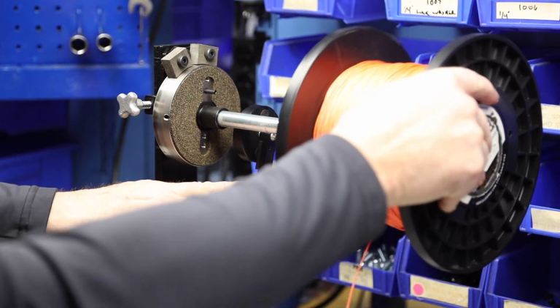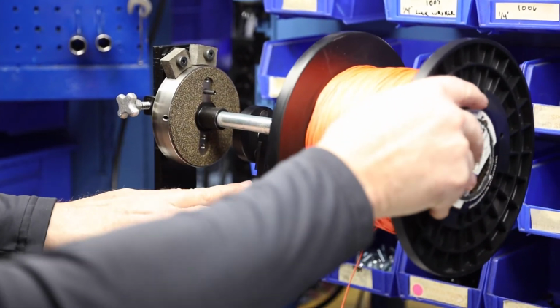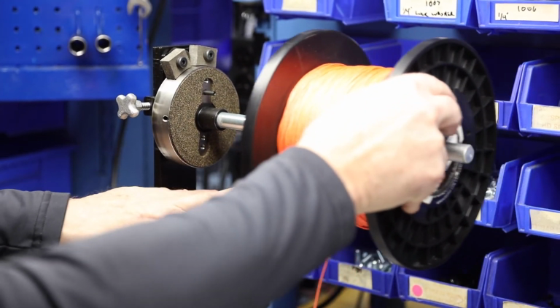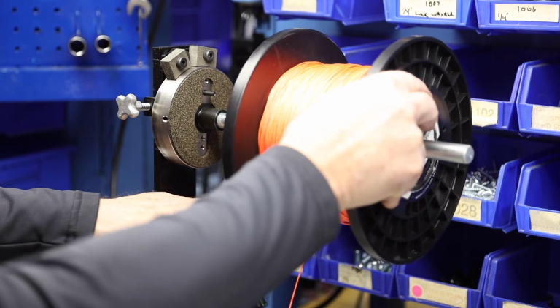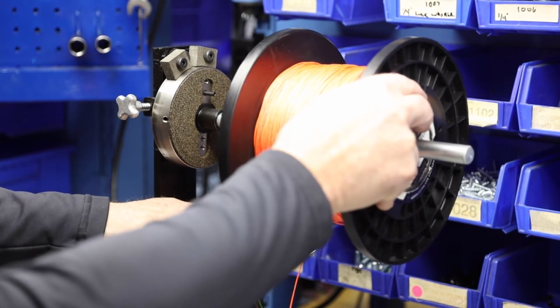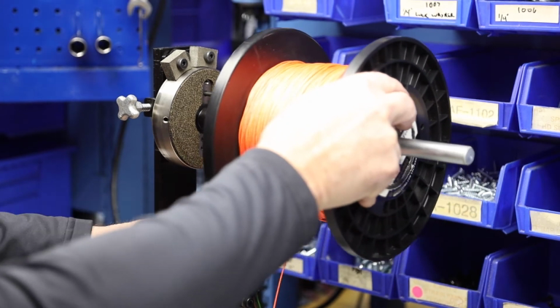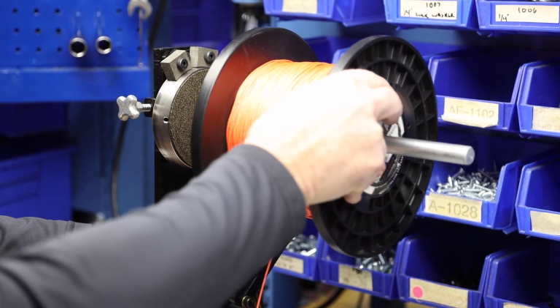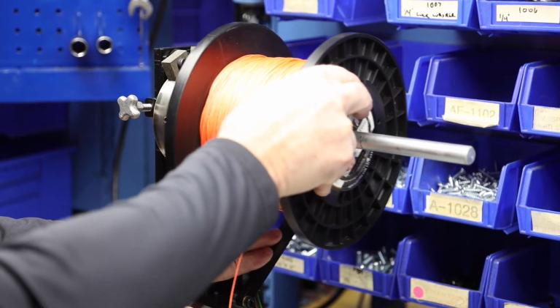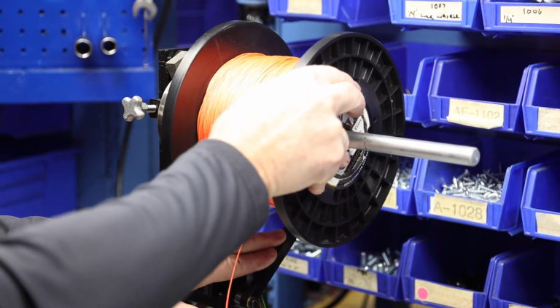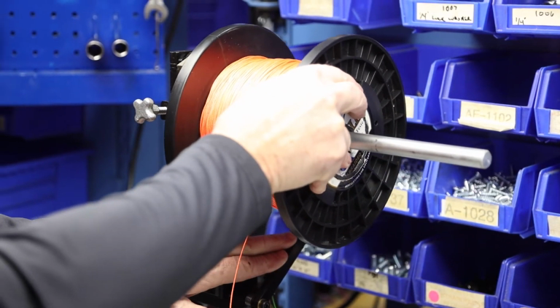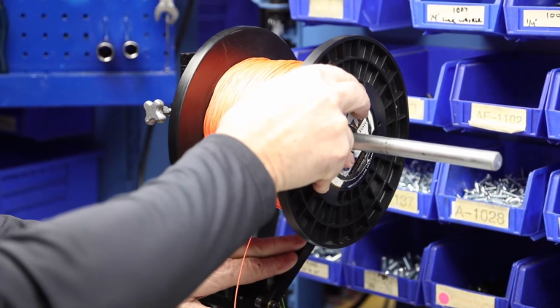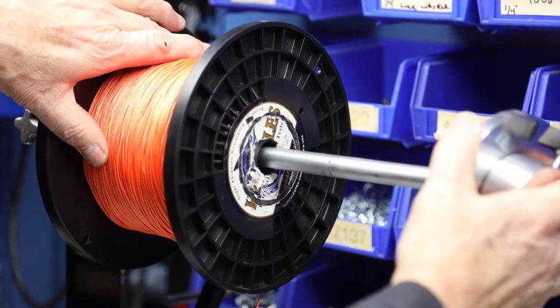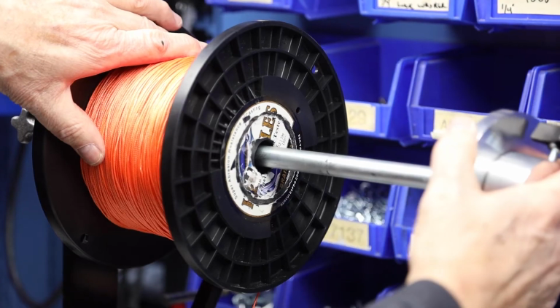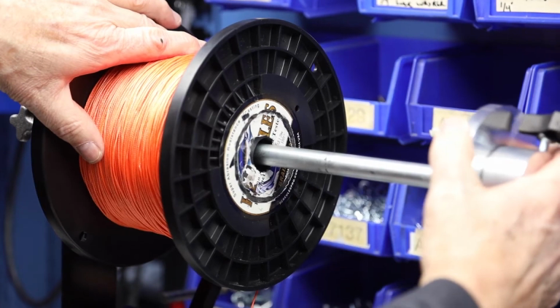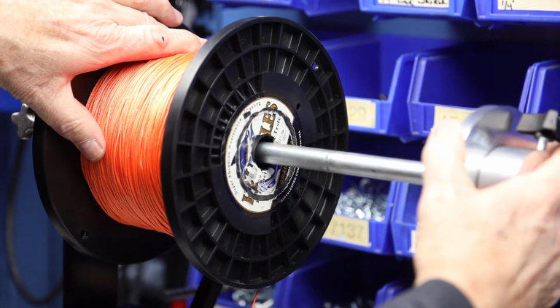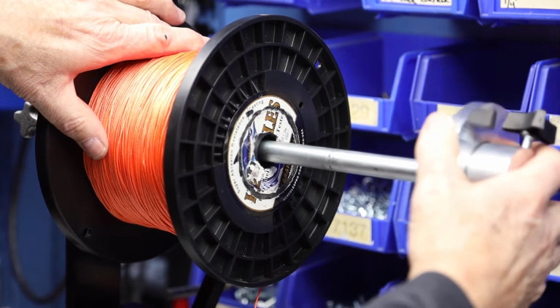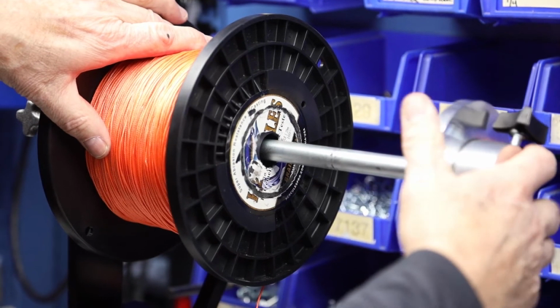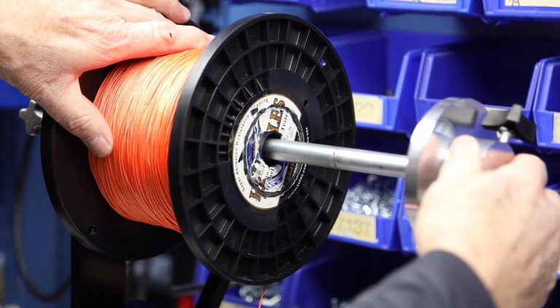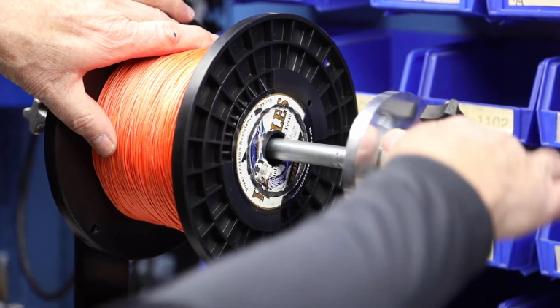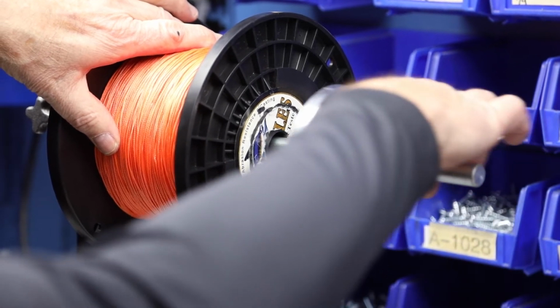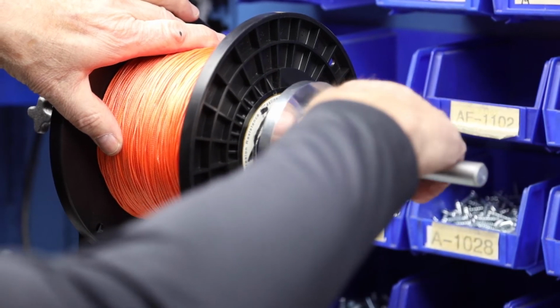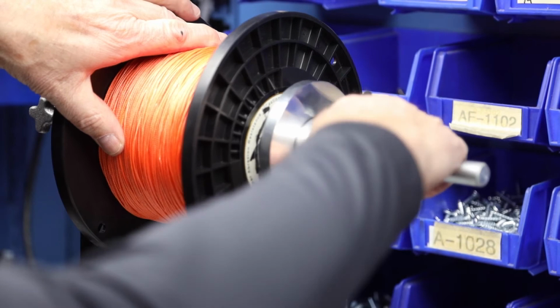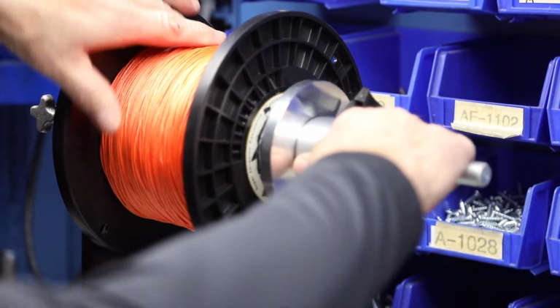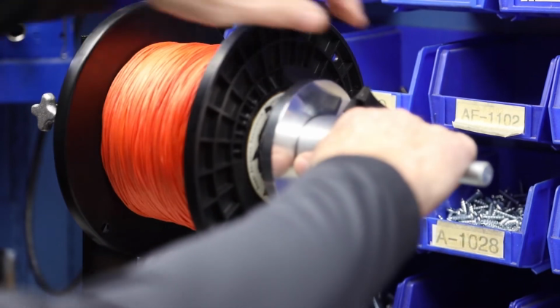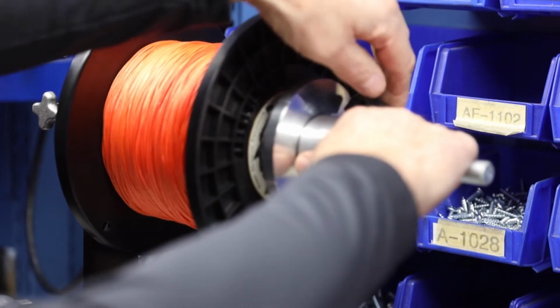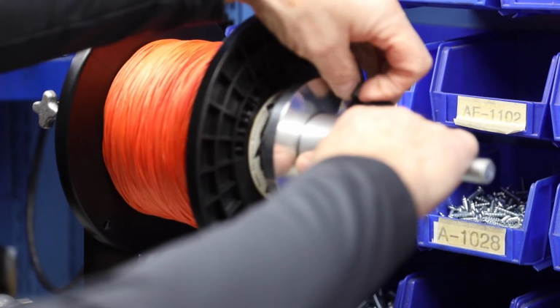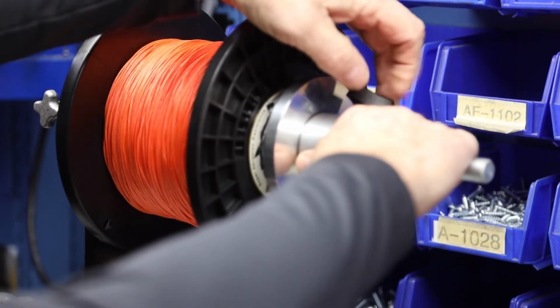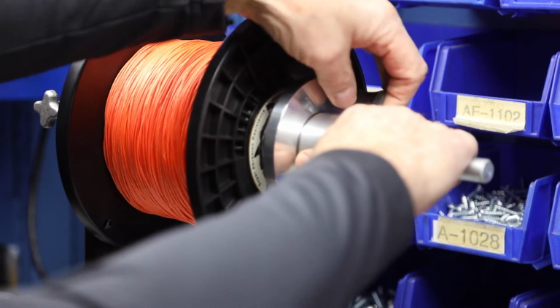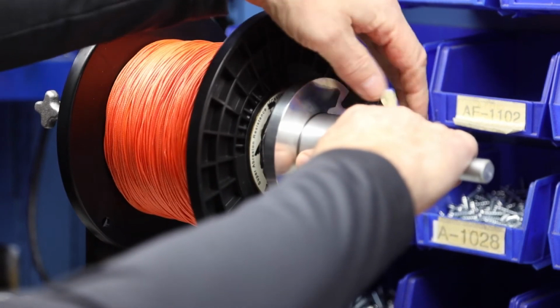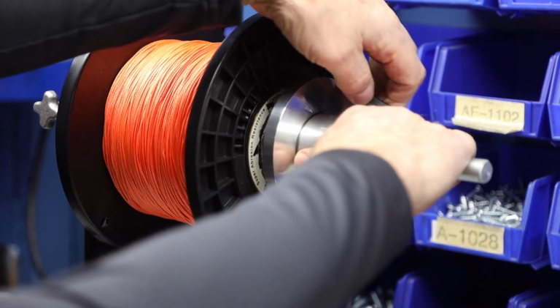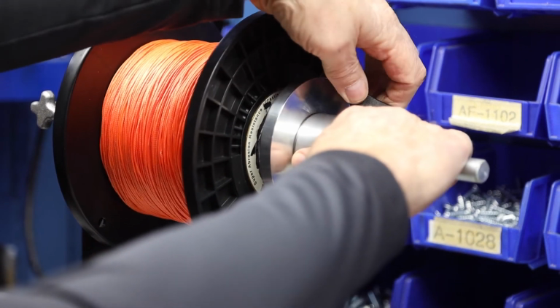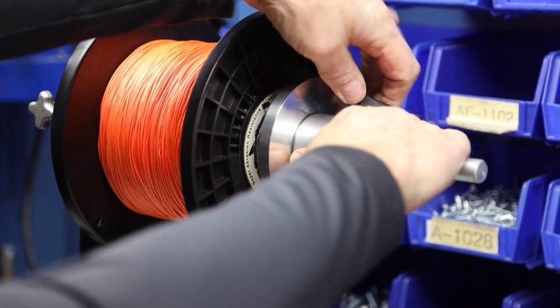Move the line counter out of the way of the oncoming spool. Put the service spool collar back in place, making sure the spool is tight to the service spool housing.